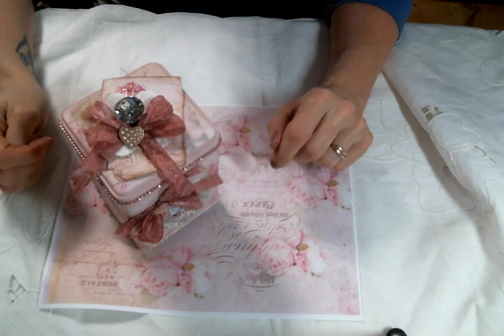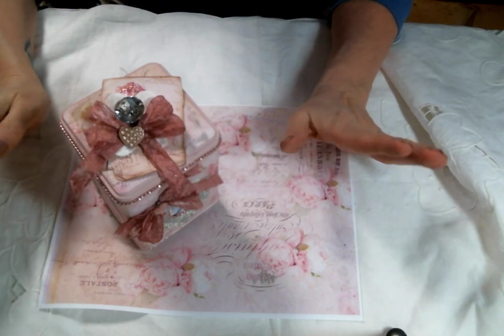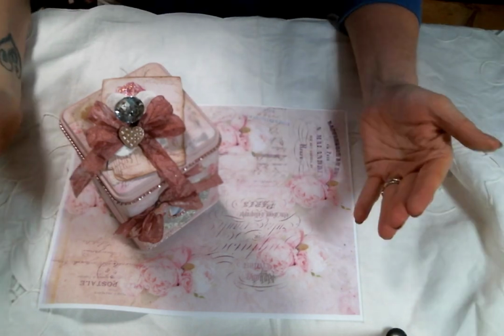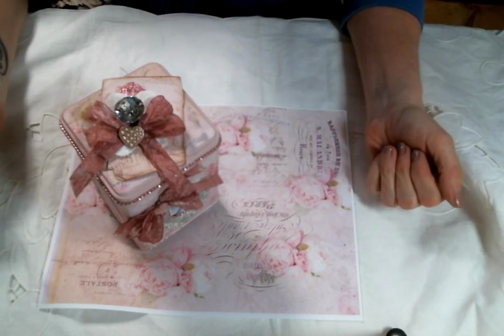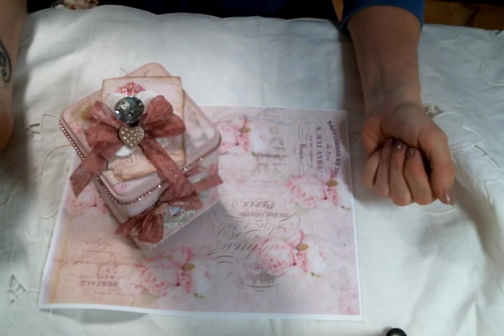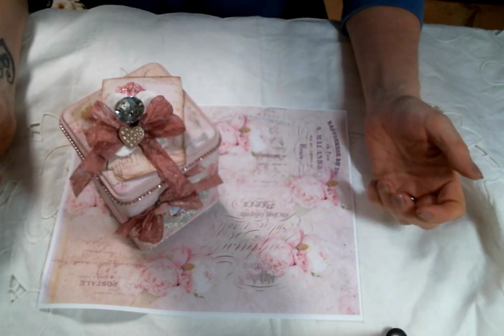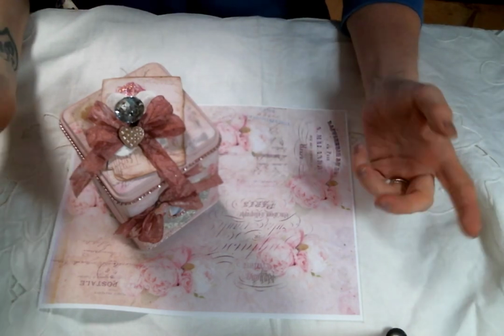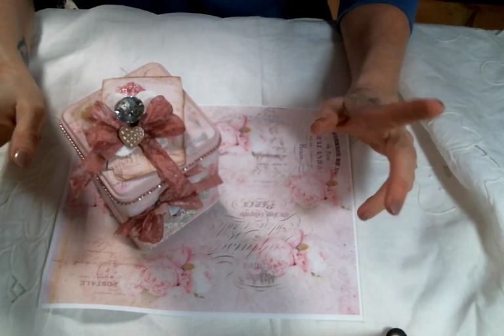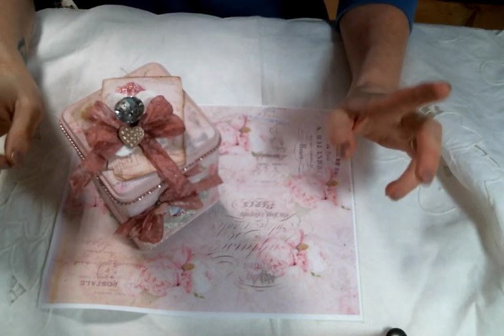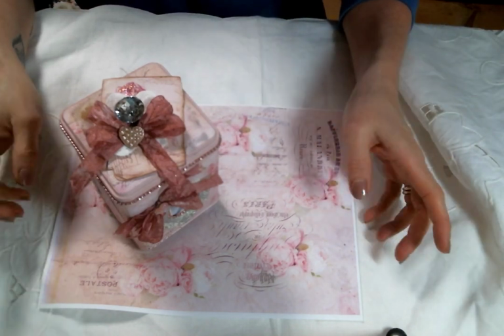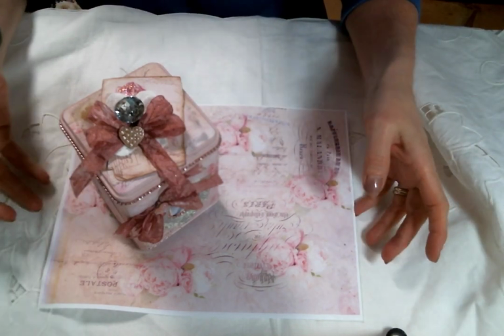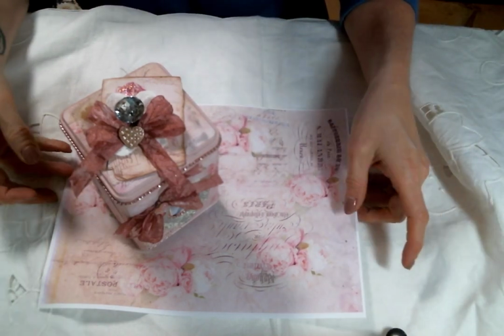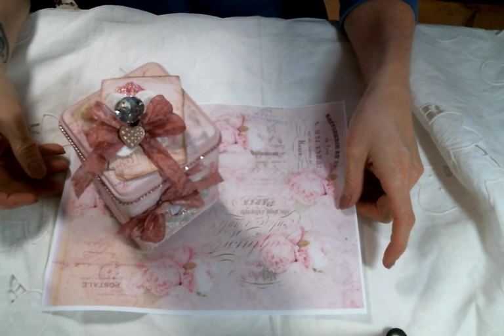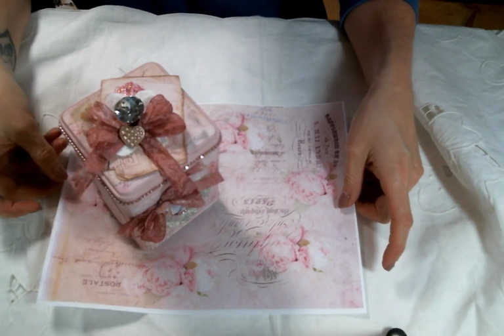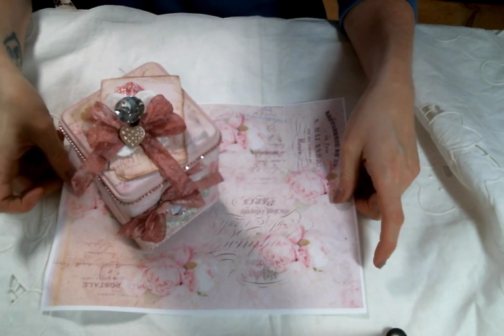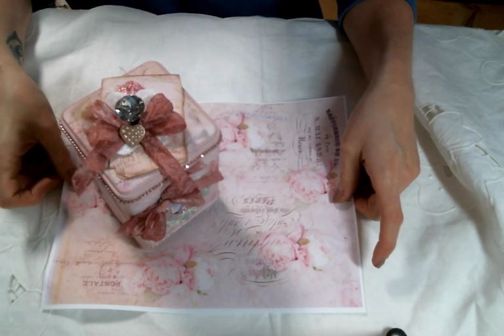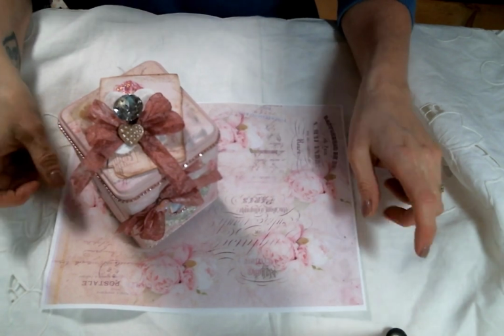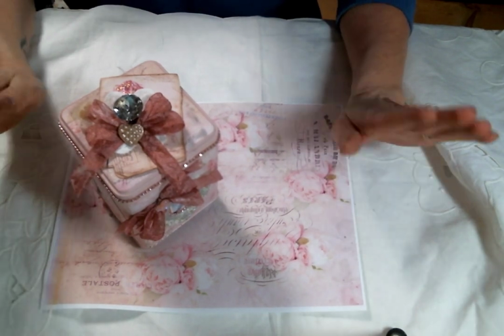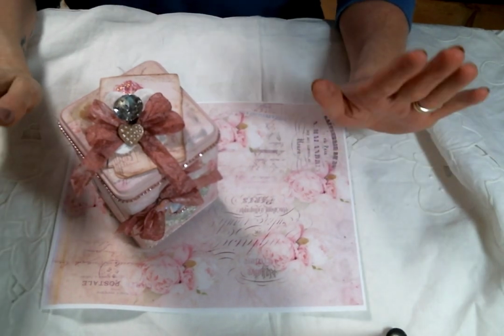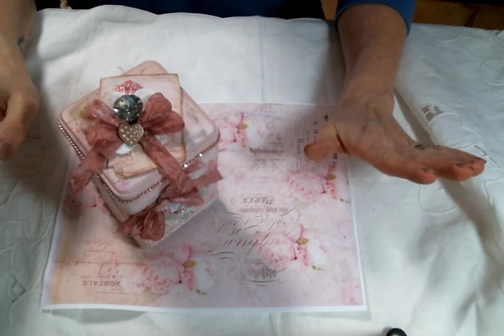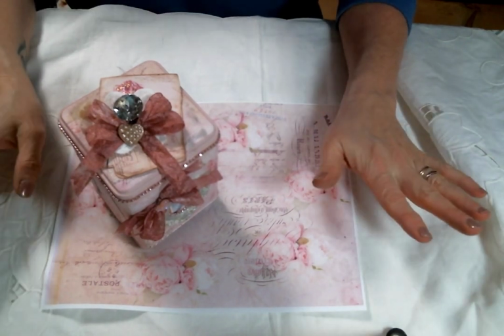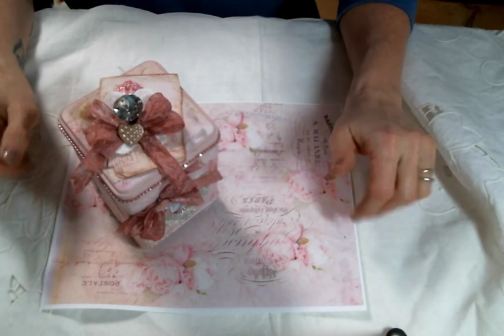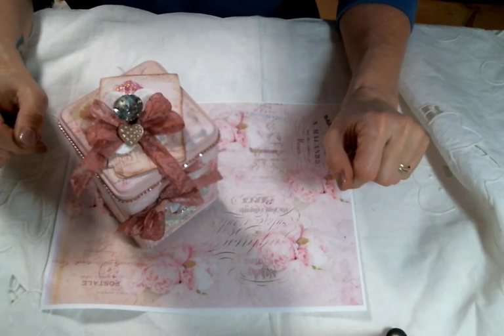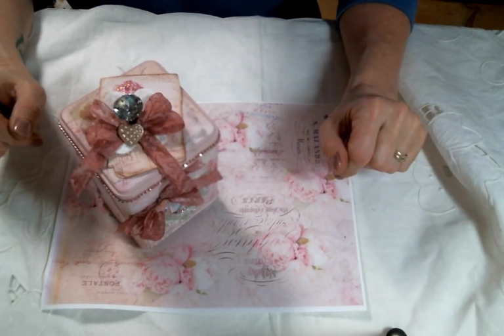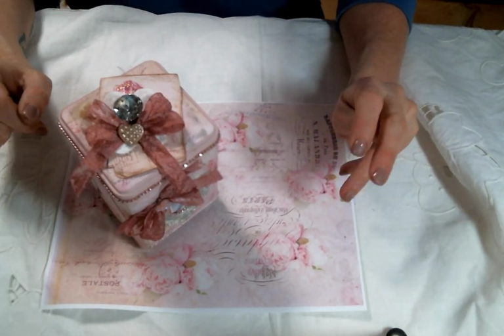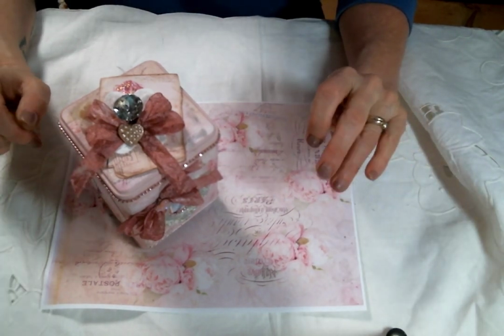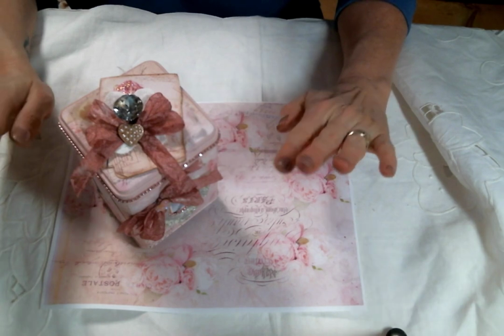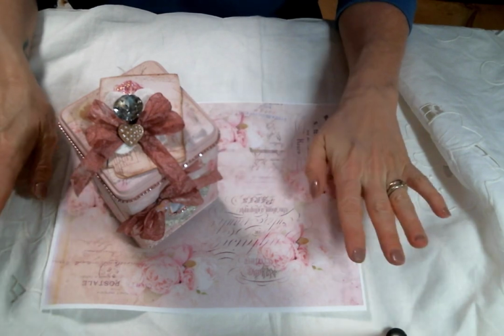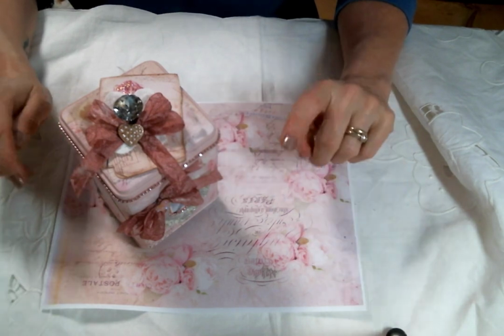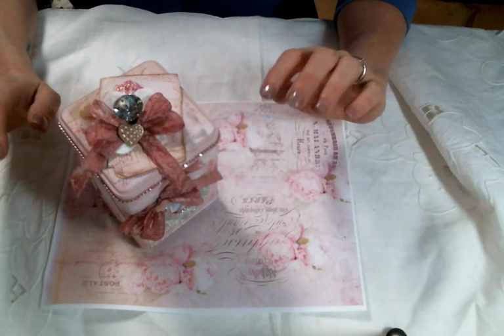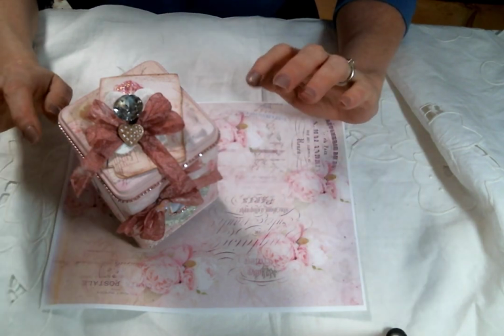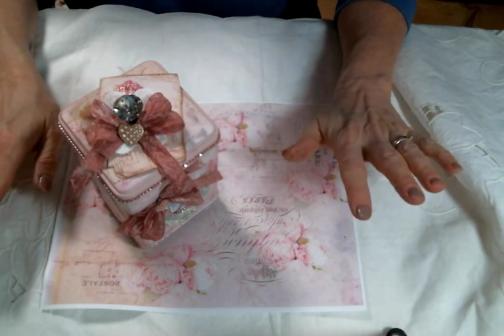Hi everyone, Amy Love here, and I'm here today with my first ever Team Sparkle Design Team project. Thank you so much Jennifer for giving me the opportunity to play with your digitals. They are beautiful.